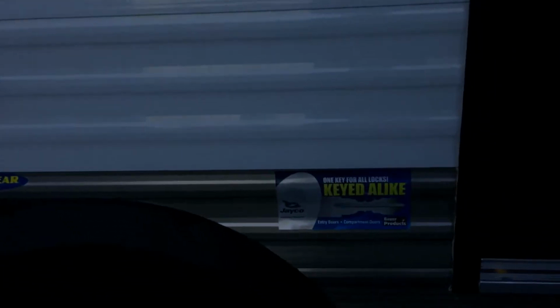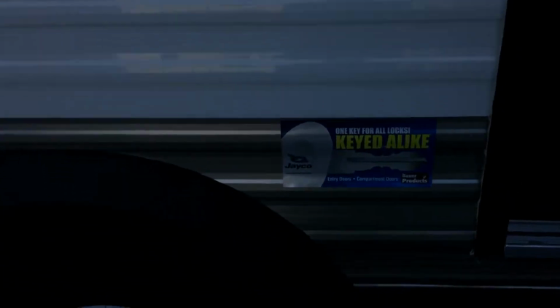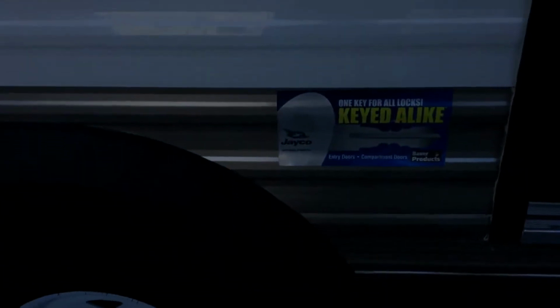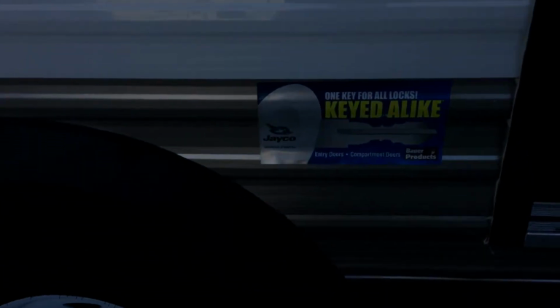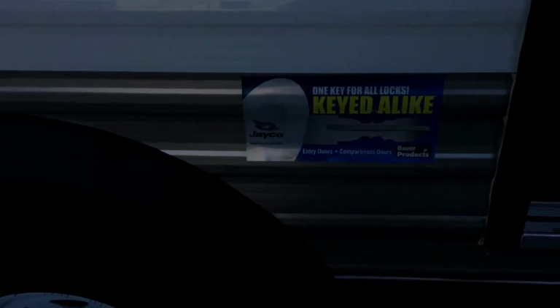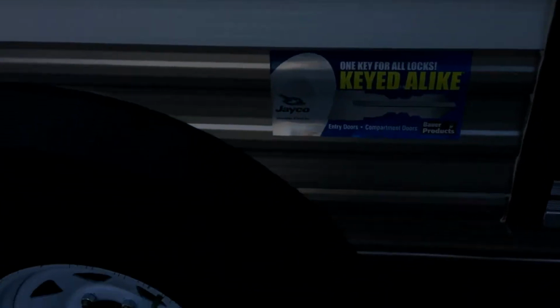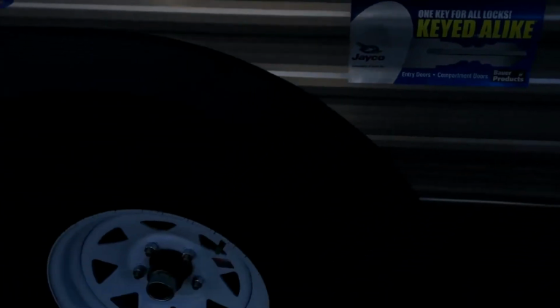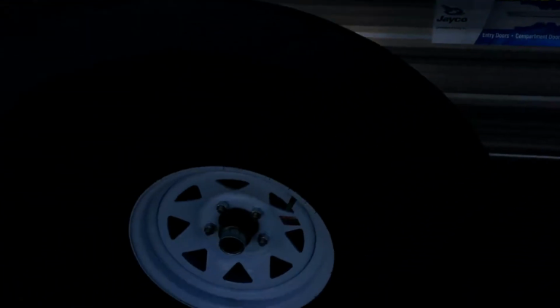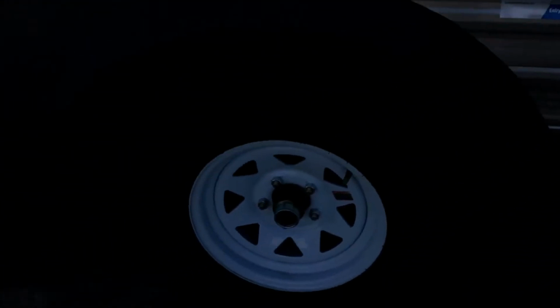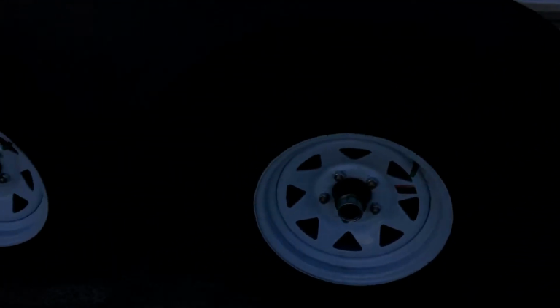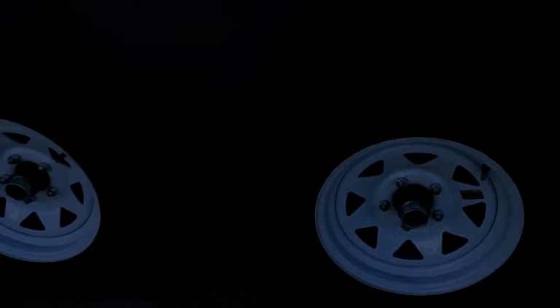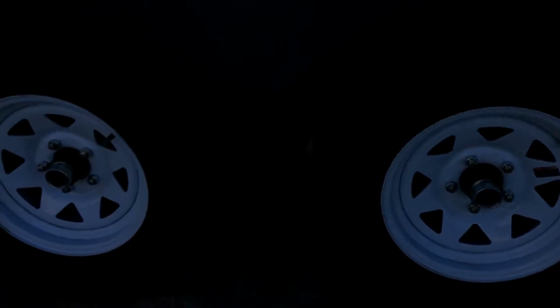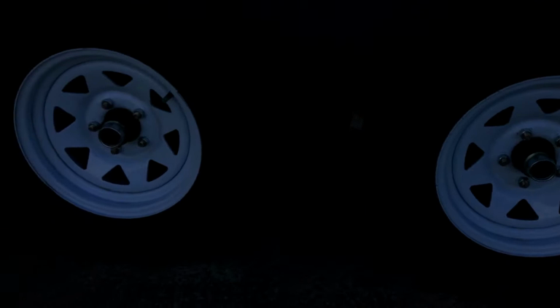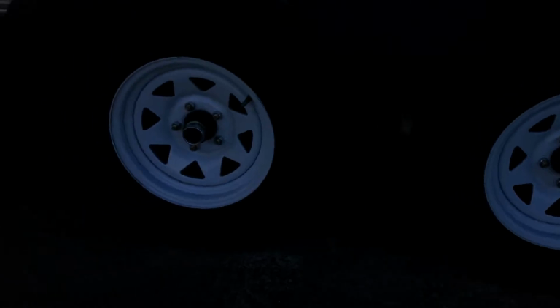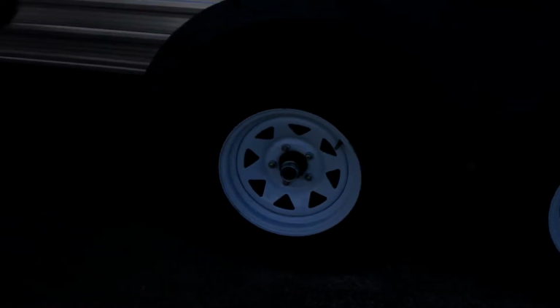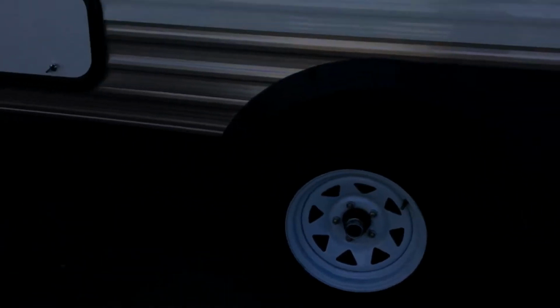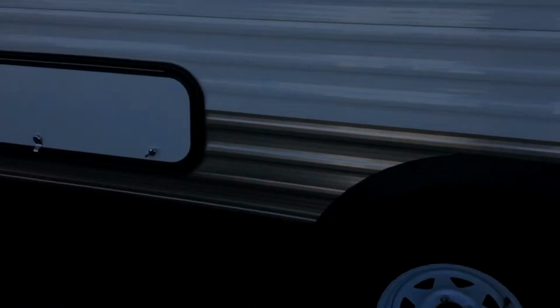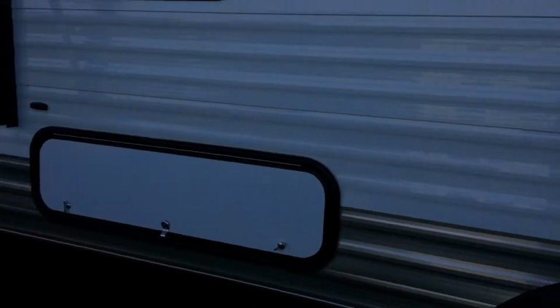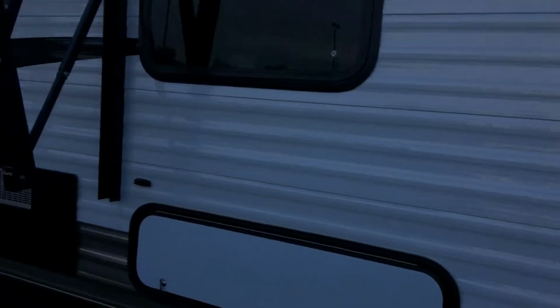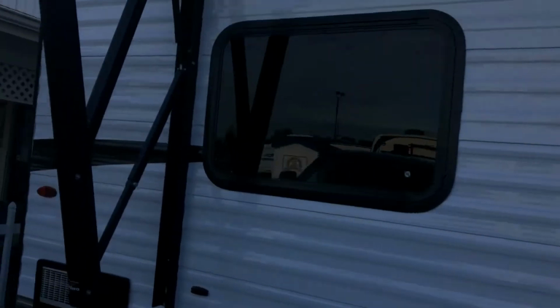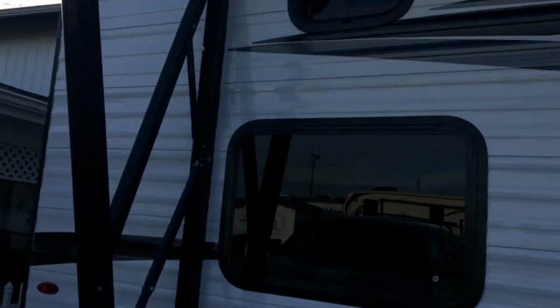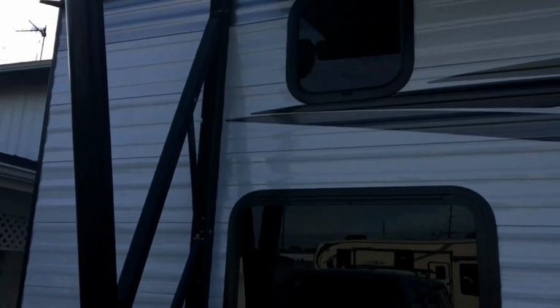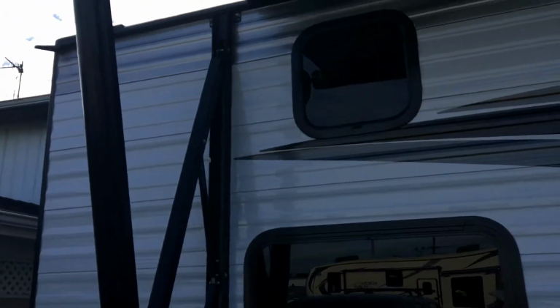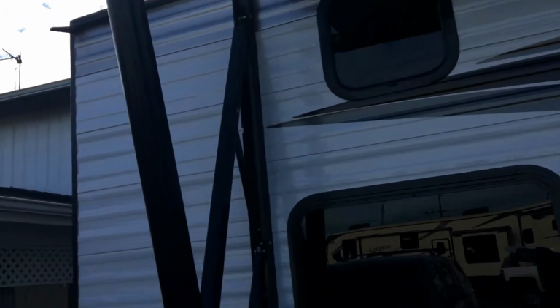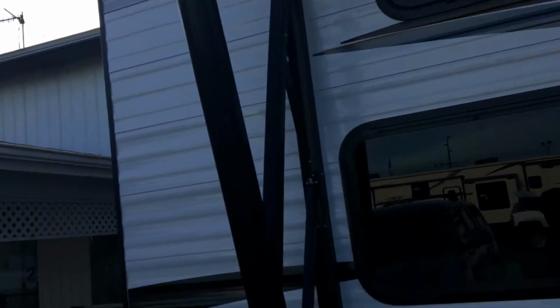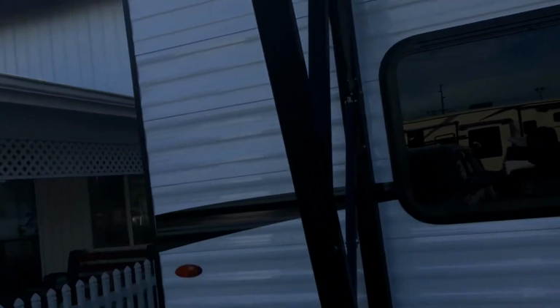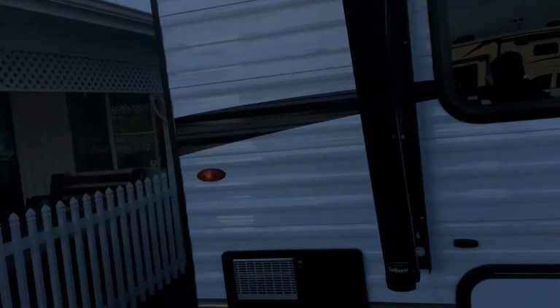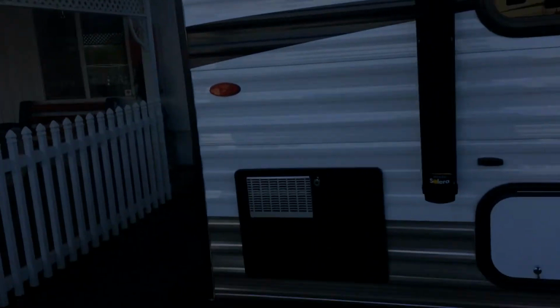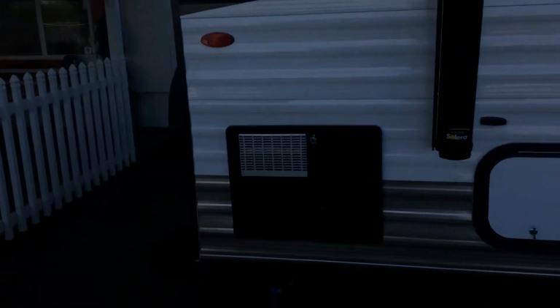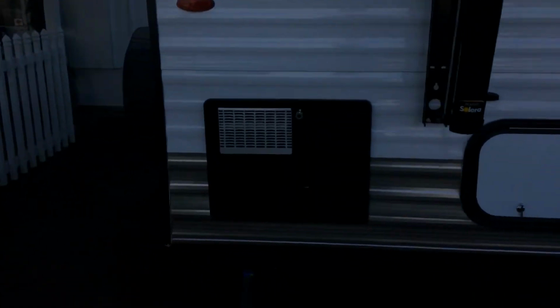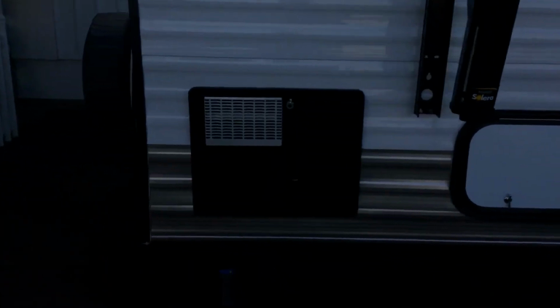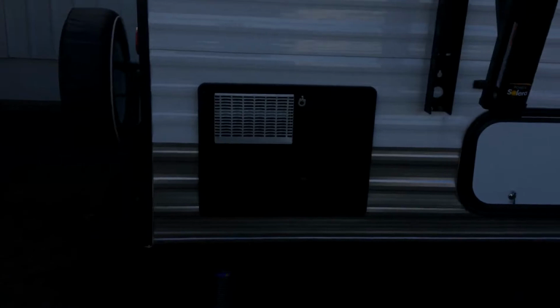It comes with keyed electric keys. Your key is keyed for all compartment doors and the main door, so one key opens up everything.